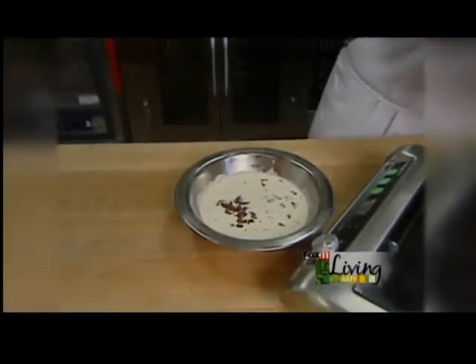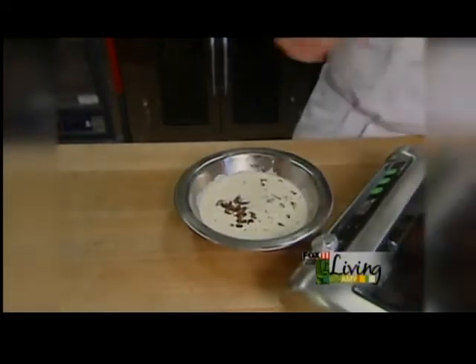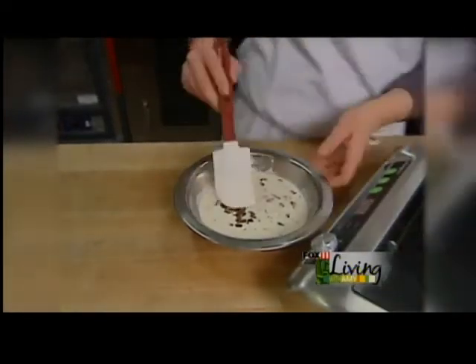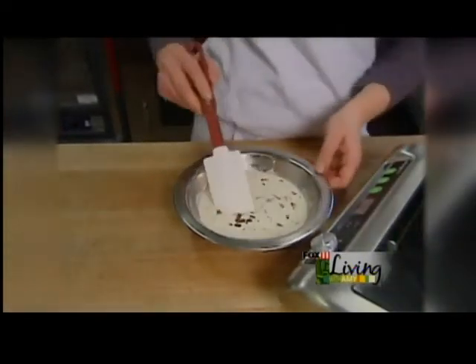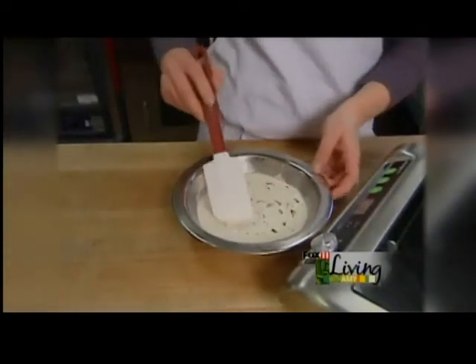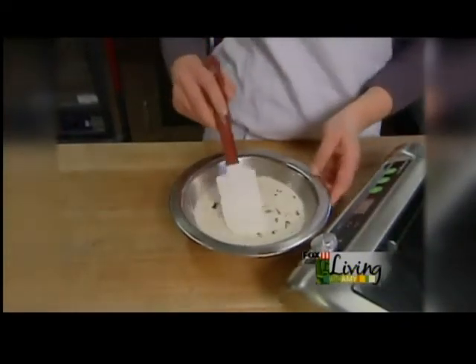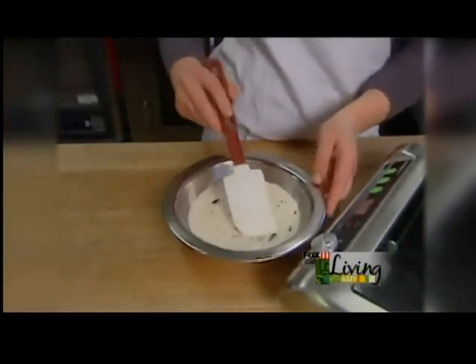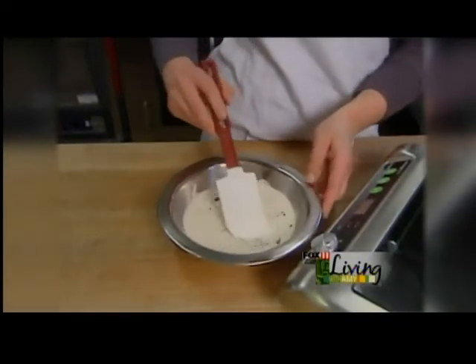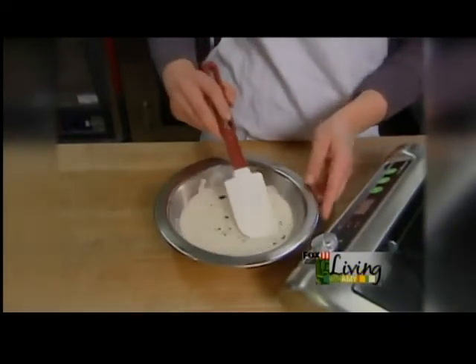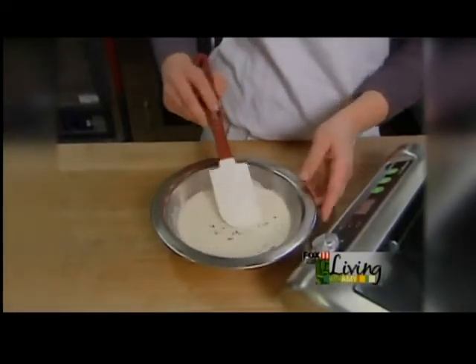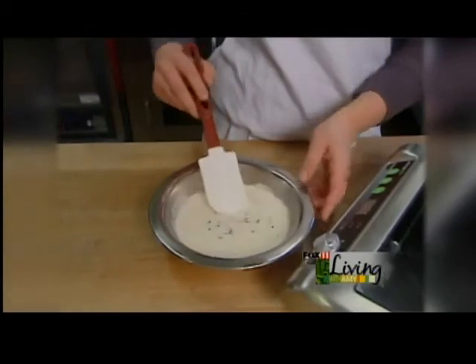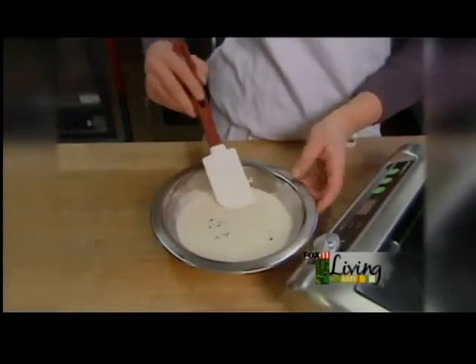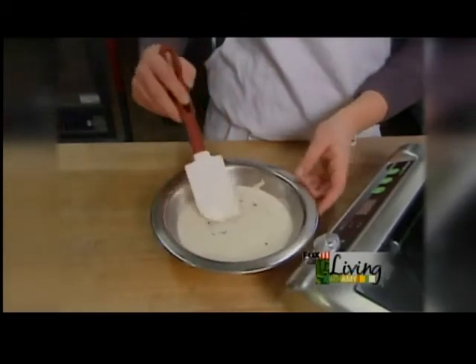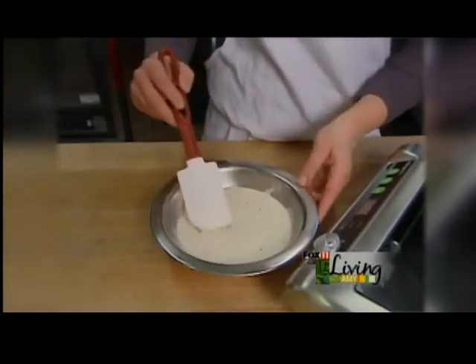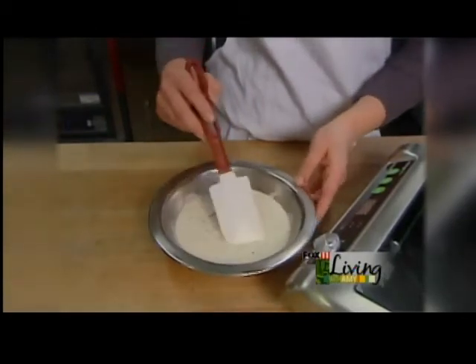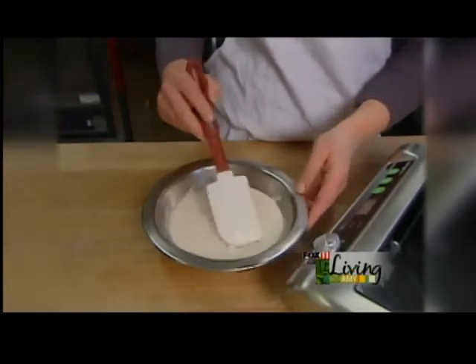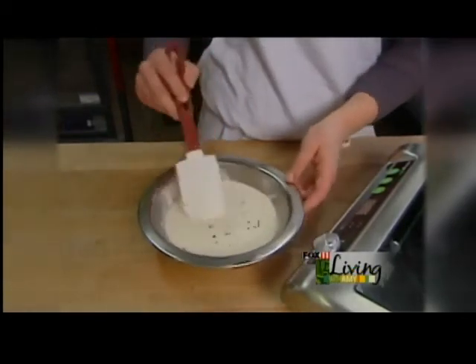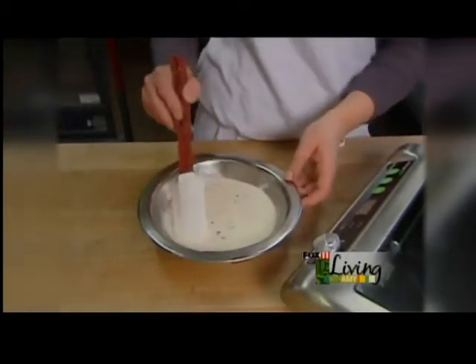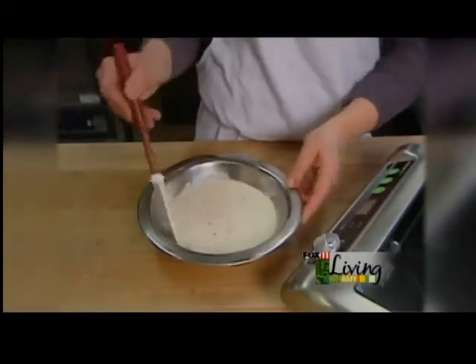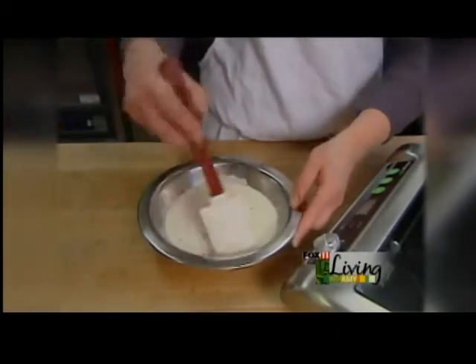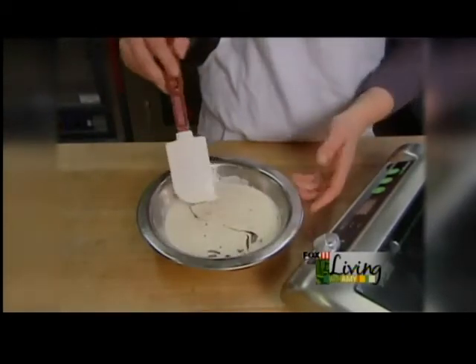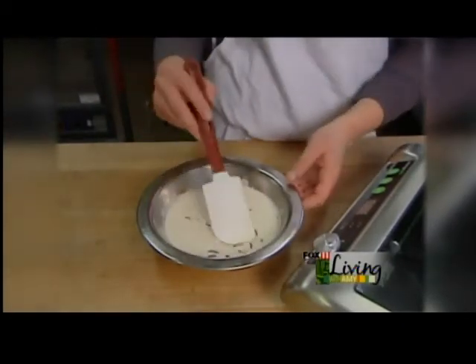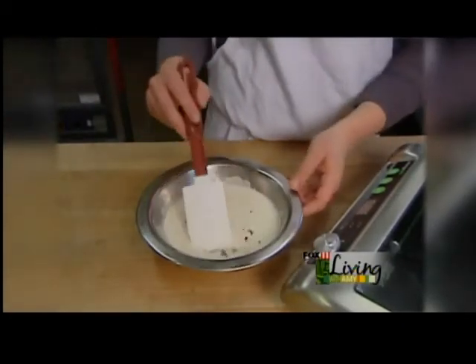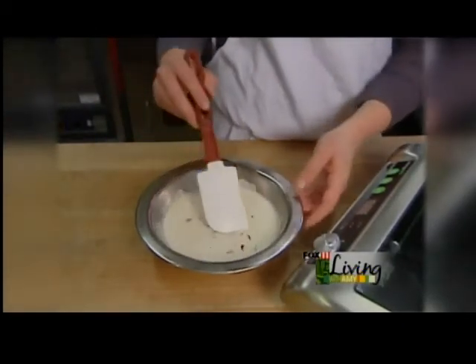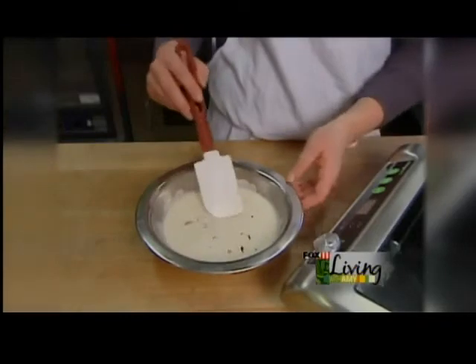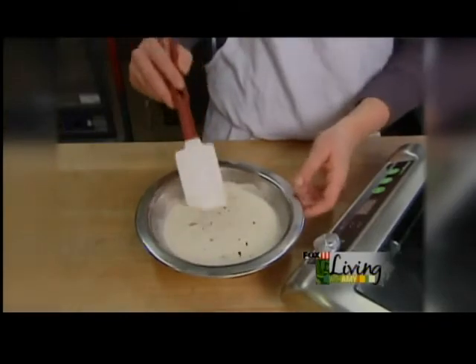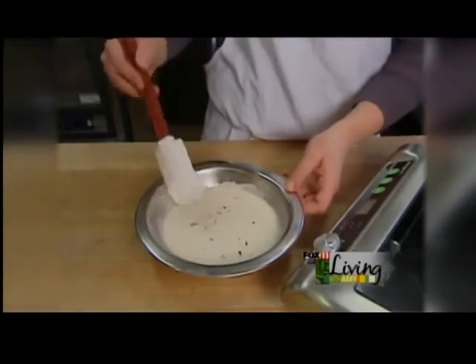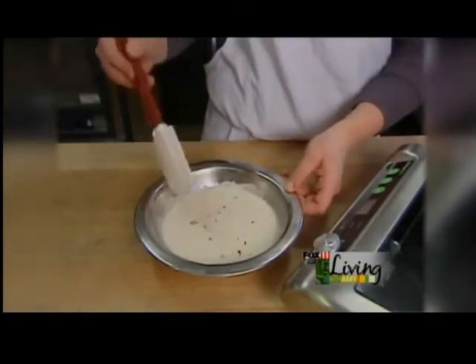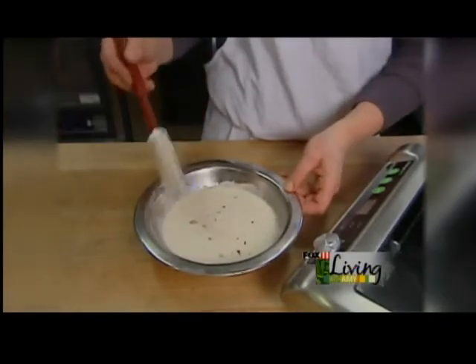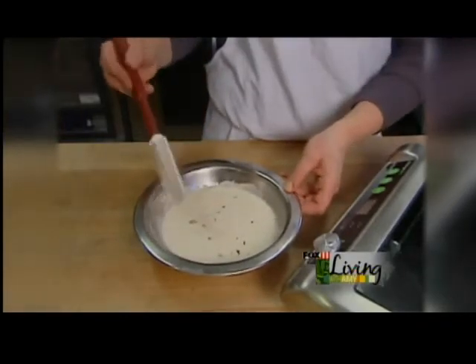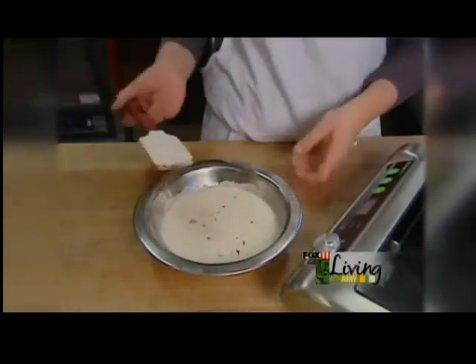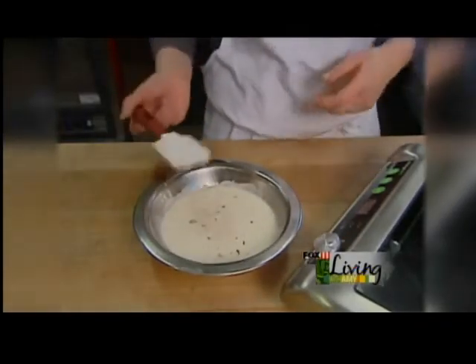Make sure you get all the cream out of it, and make sure all the chocolate is fully covered by the cream. I recommend letting this sit for about a minute to make sure all the chocolate does get melted.